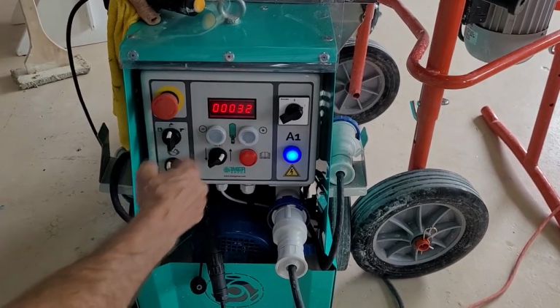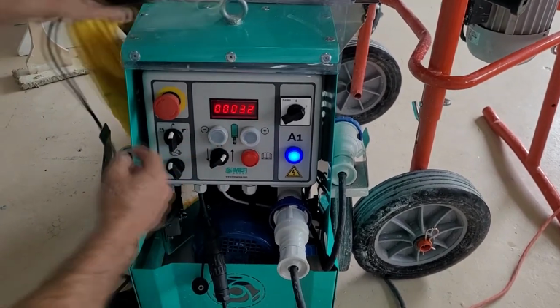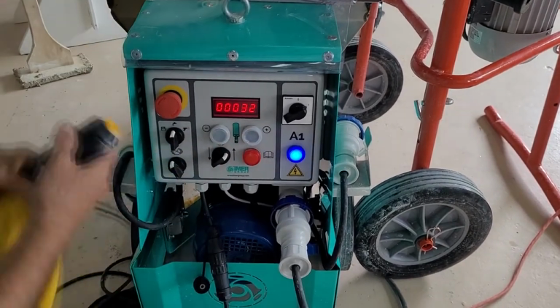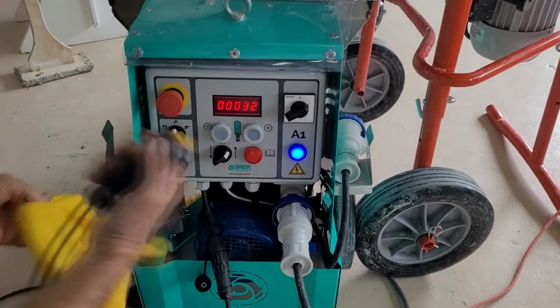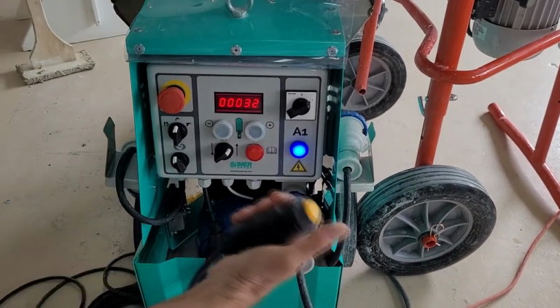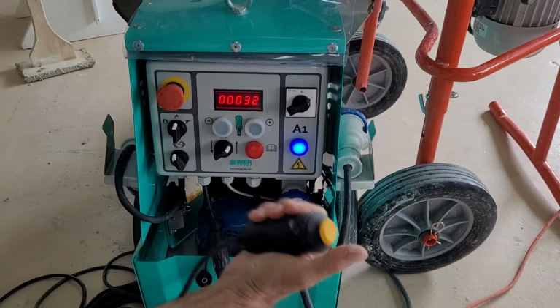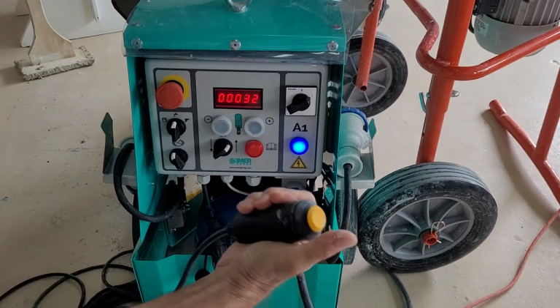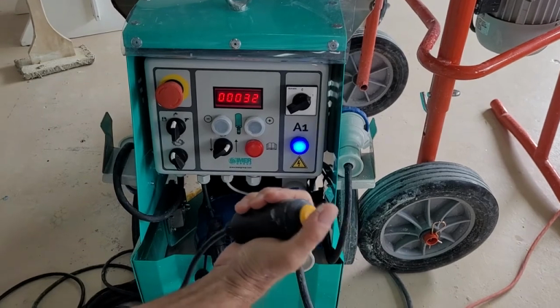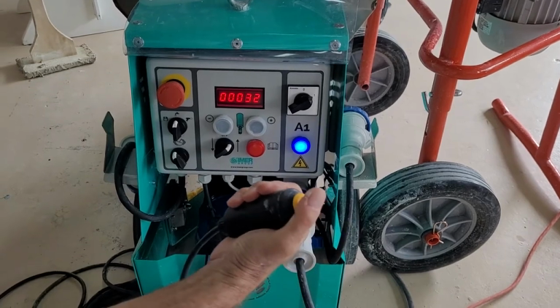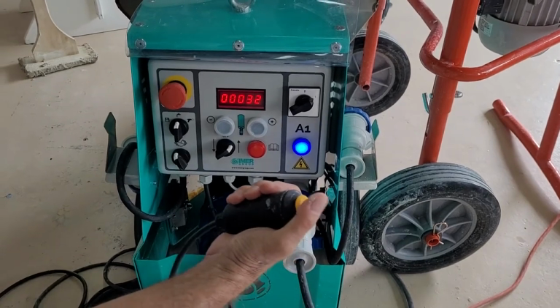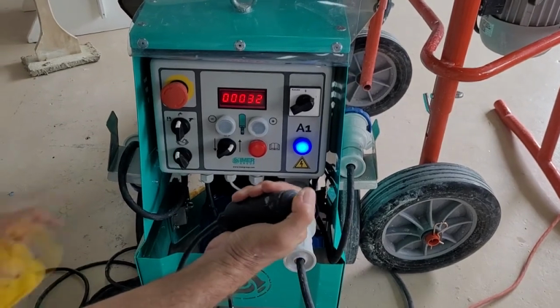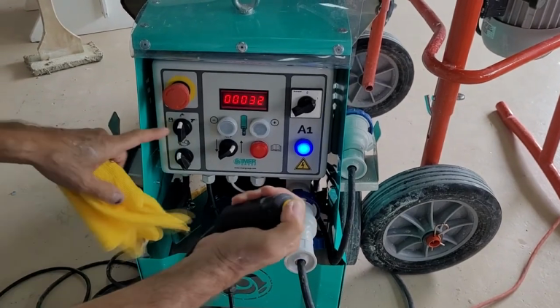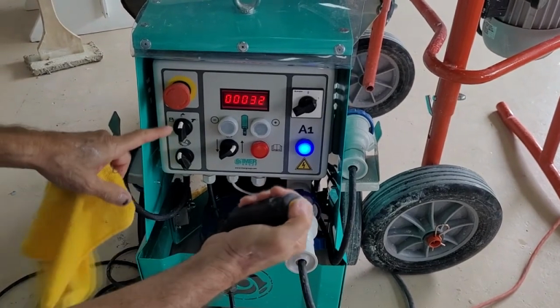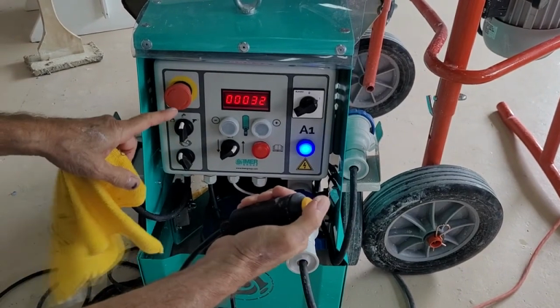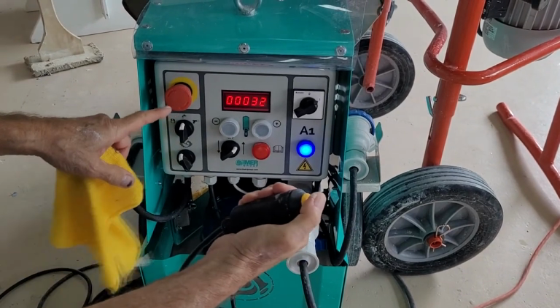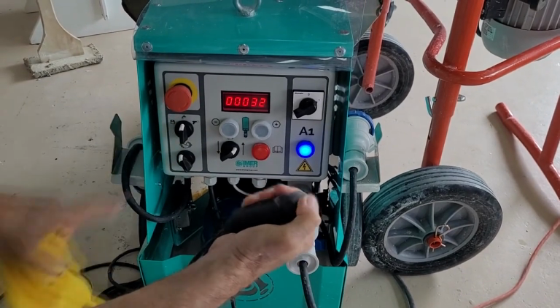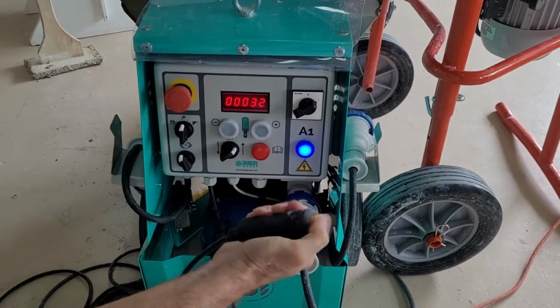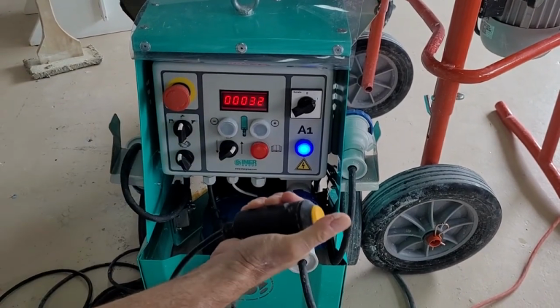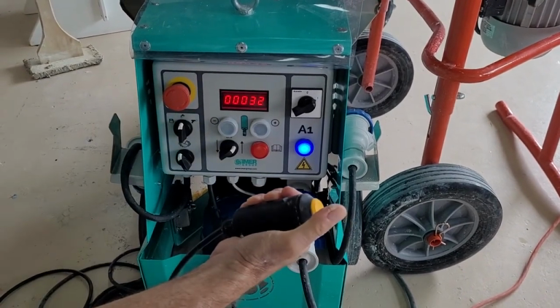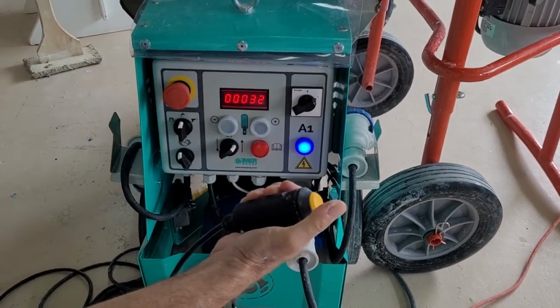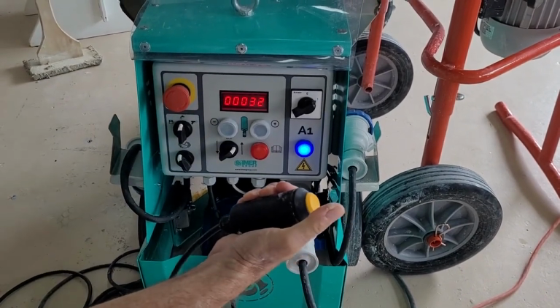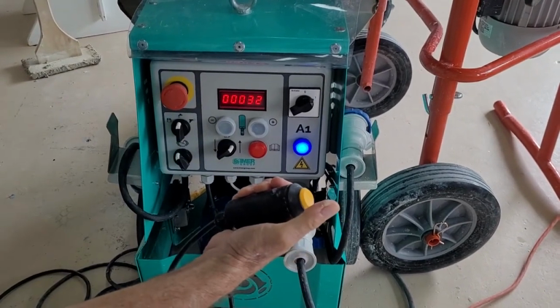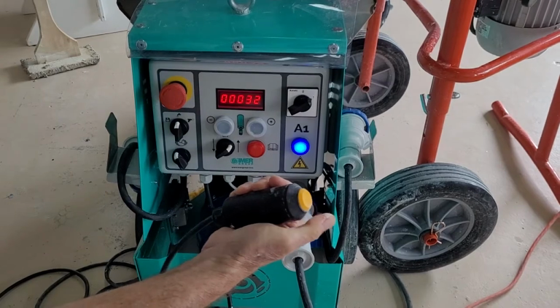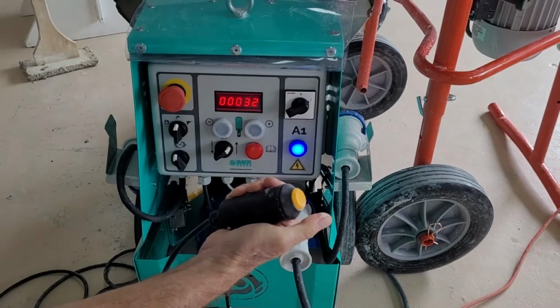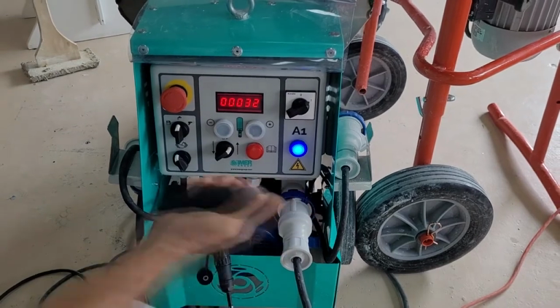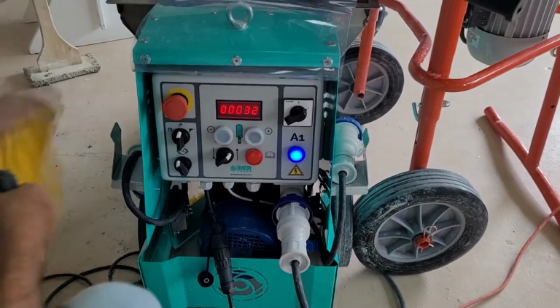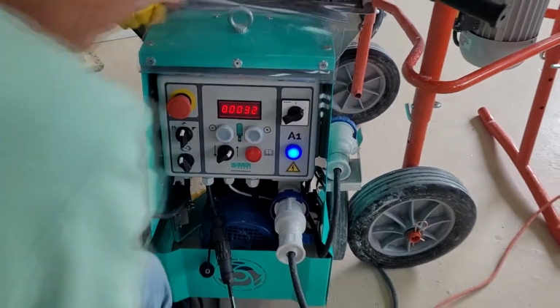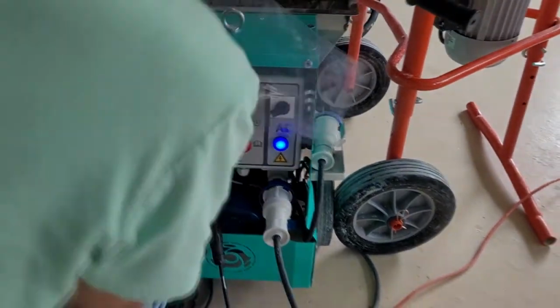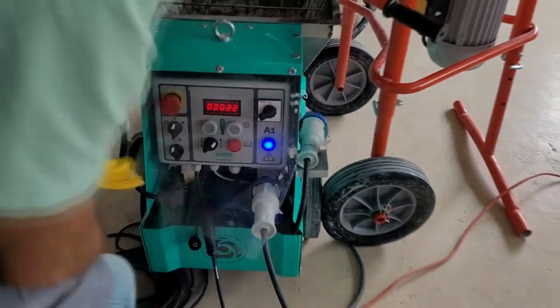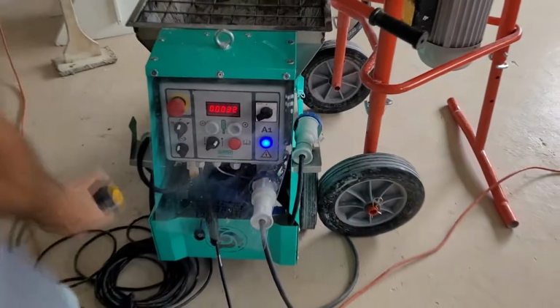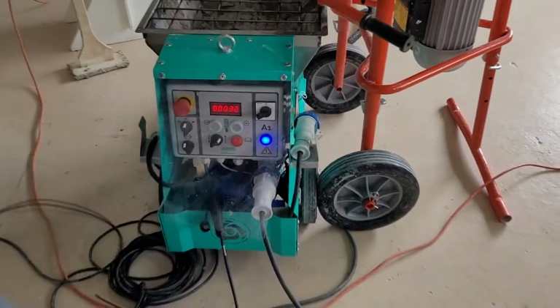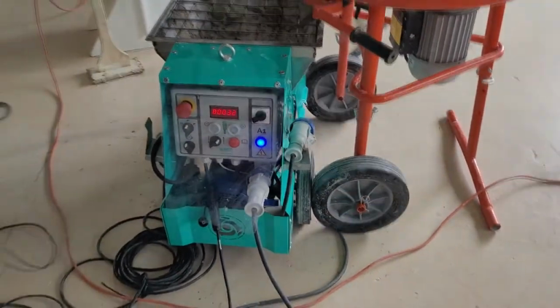The start and stop button is on the end of a cord for this pump. If you sense anything is going wrong, immediately push the emergency stop button on the control panel.